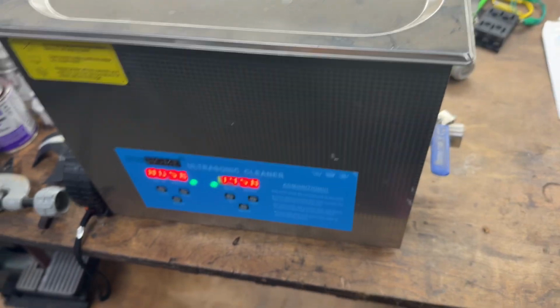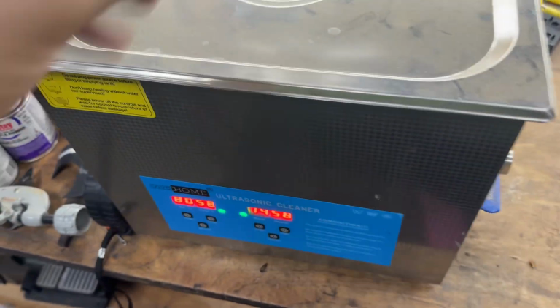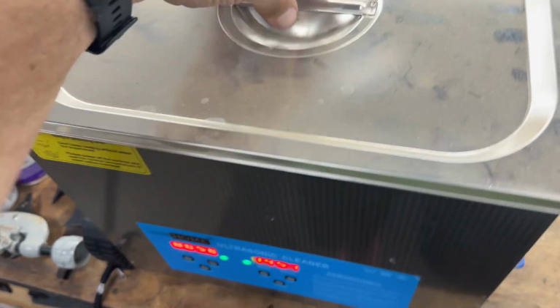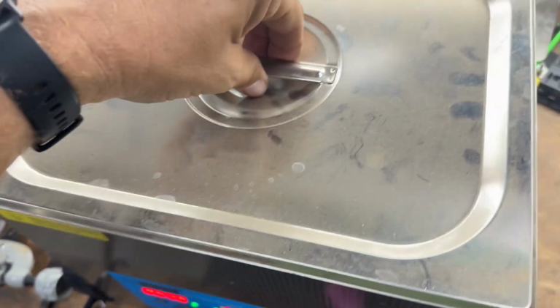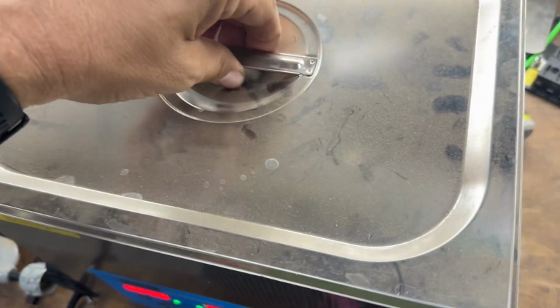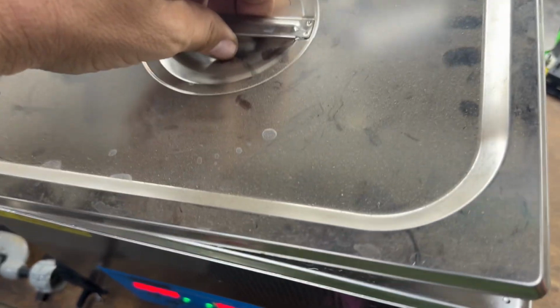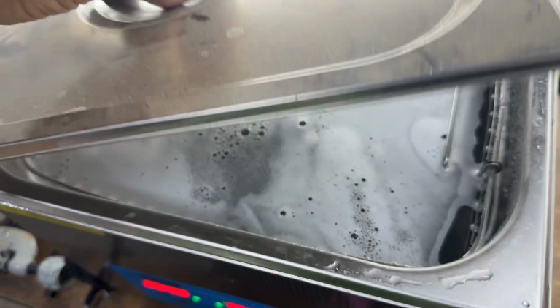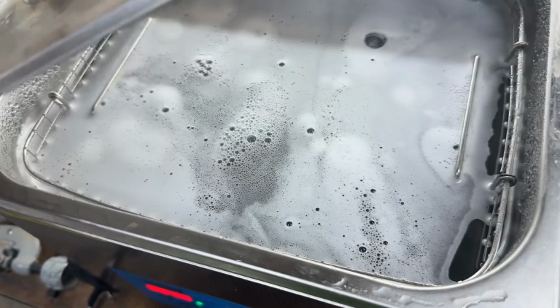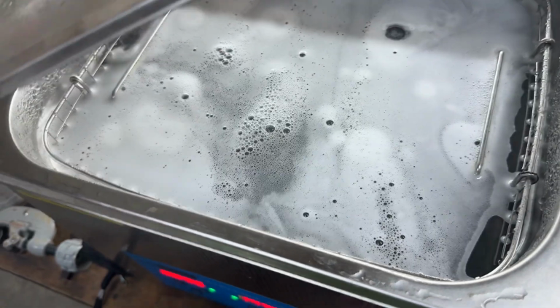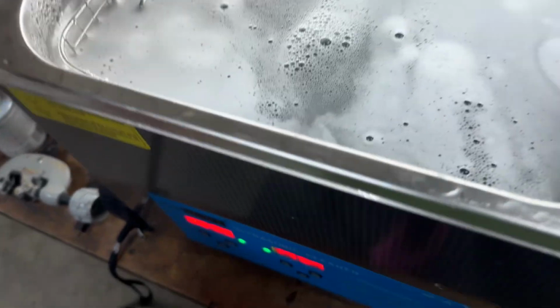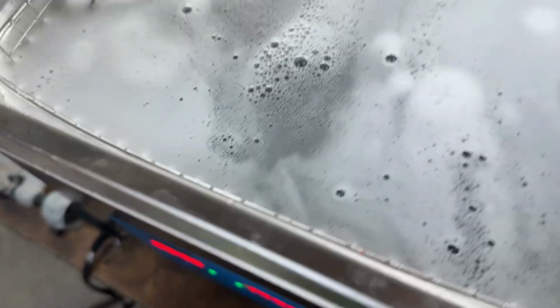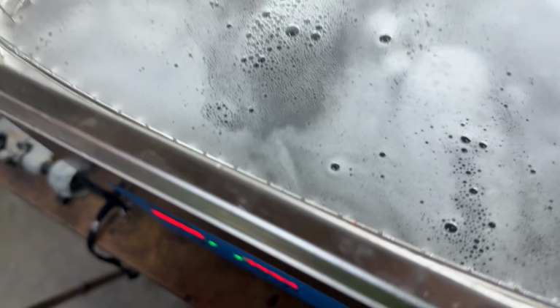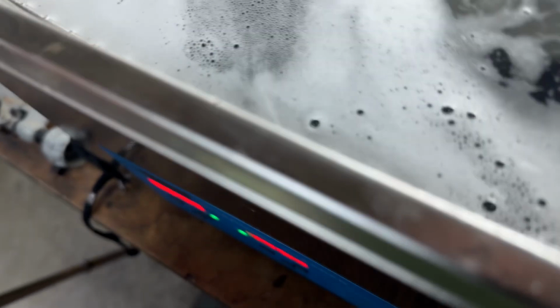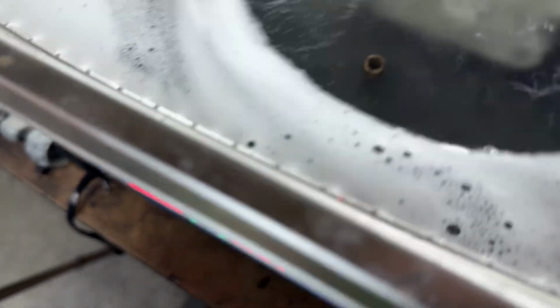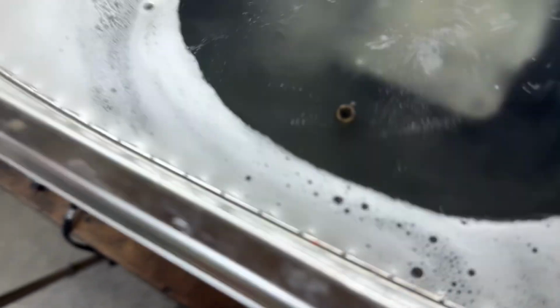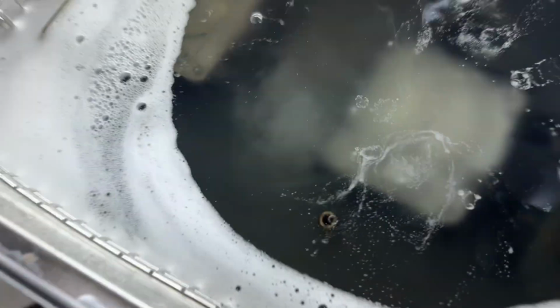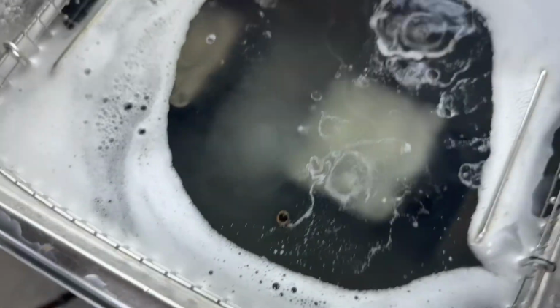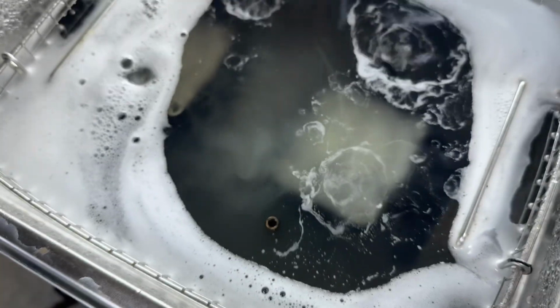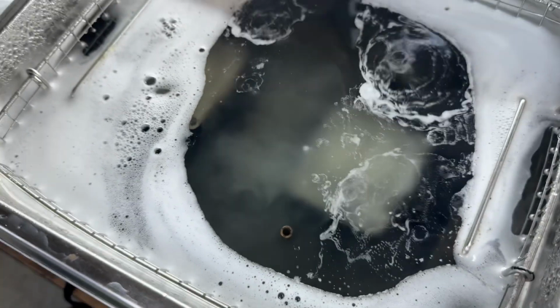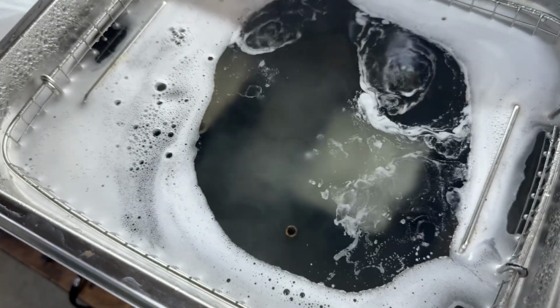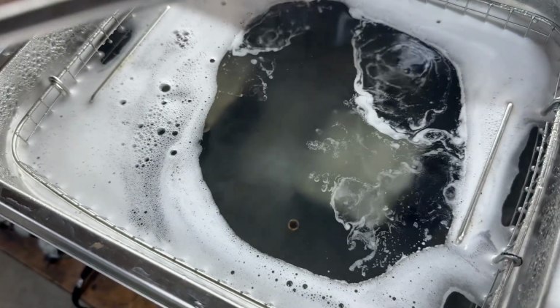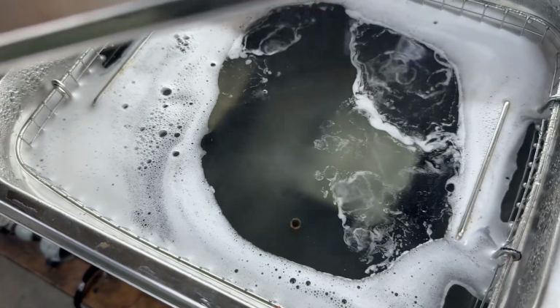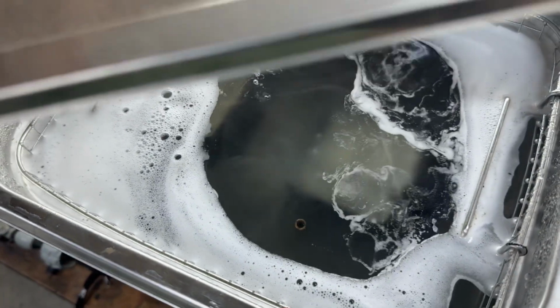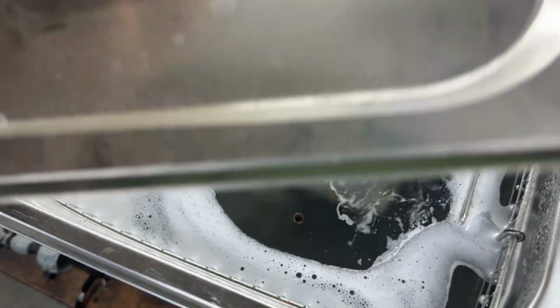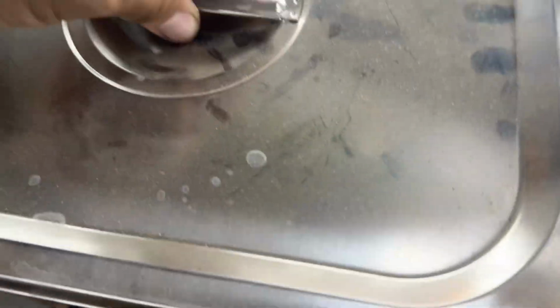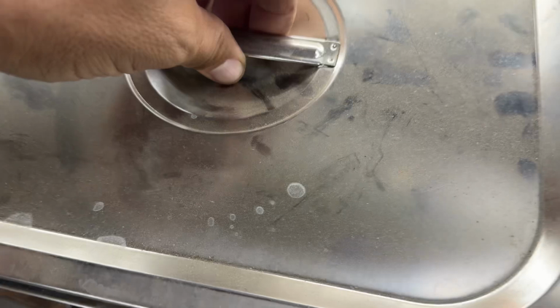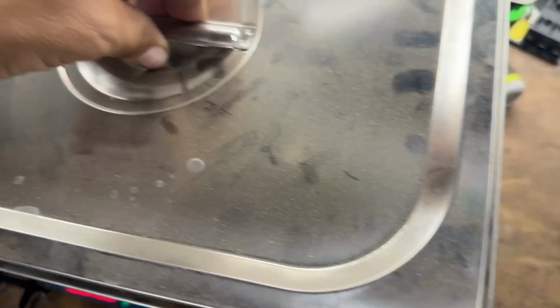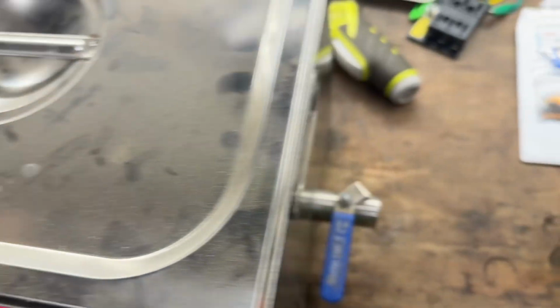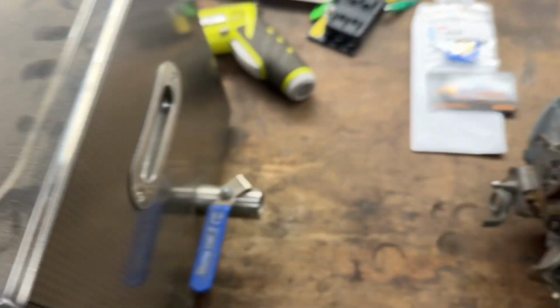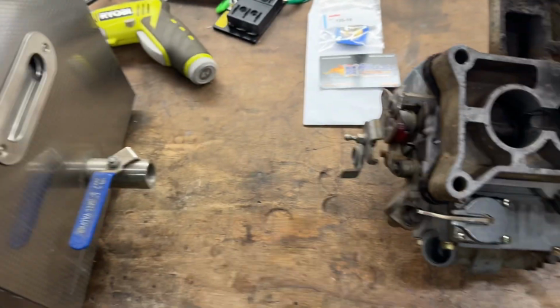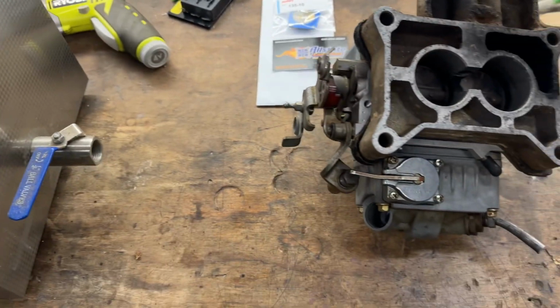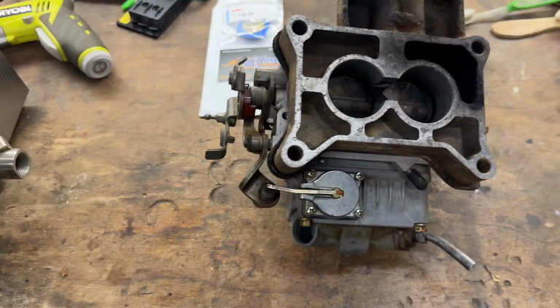All right guys, so it's just a carb kind of day. I don't know if y'all can see in there — a couple jet ski carbs getting stewed up. But what this video is about is this right here.